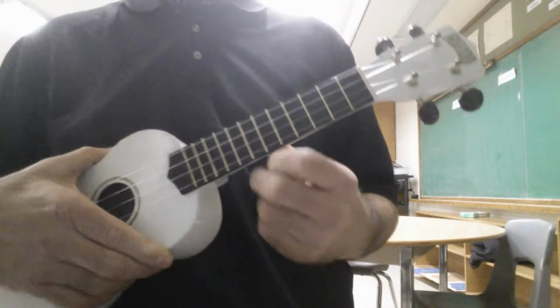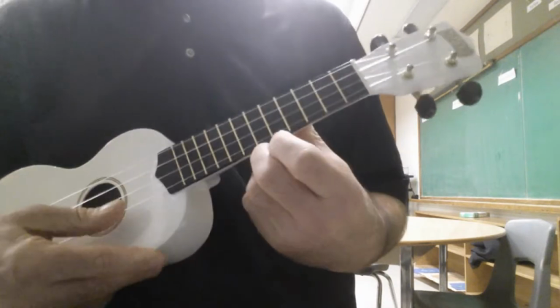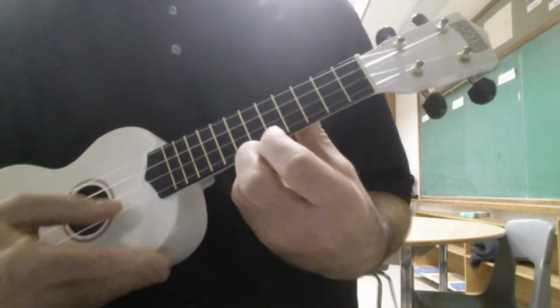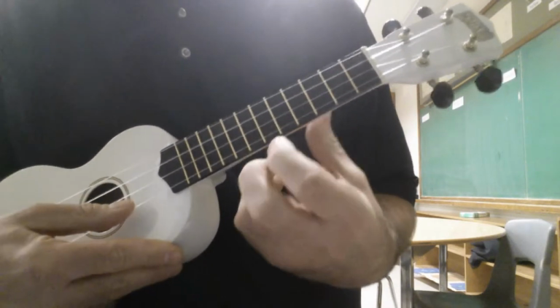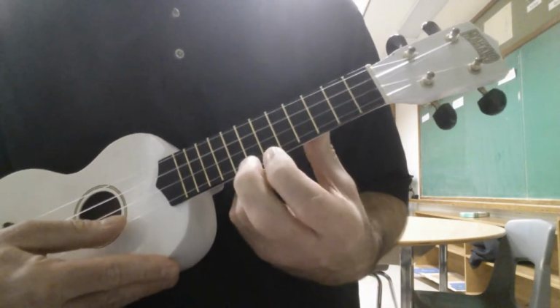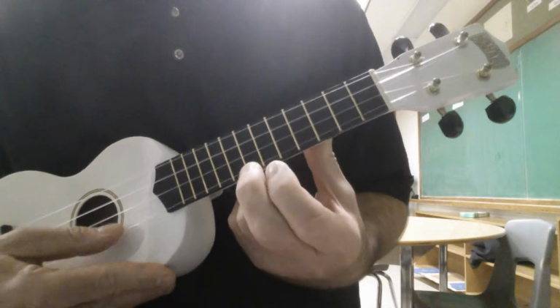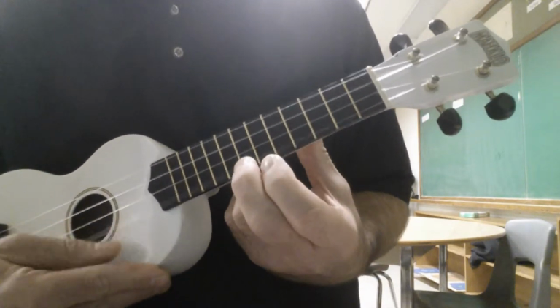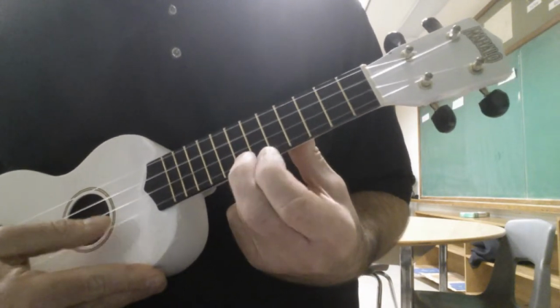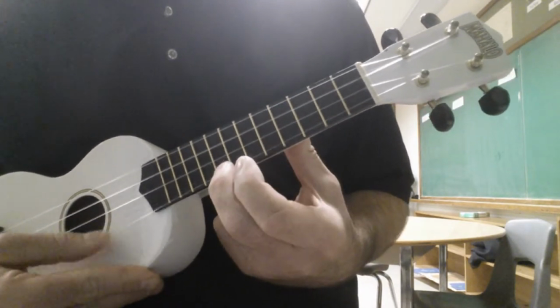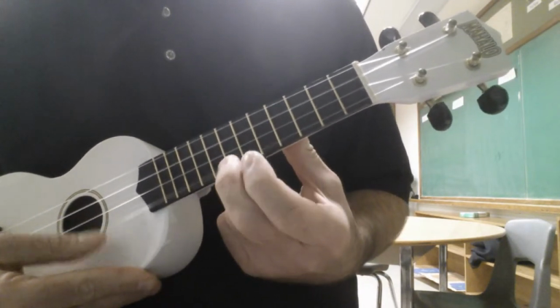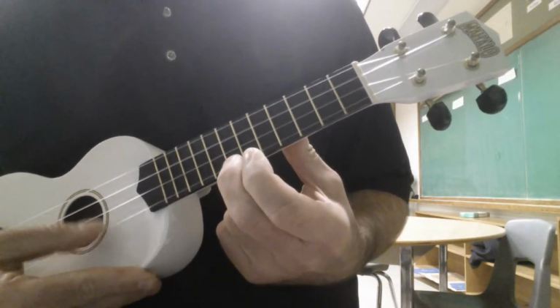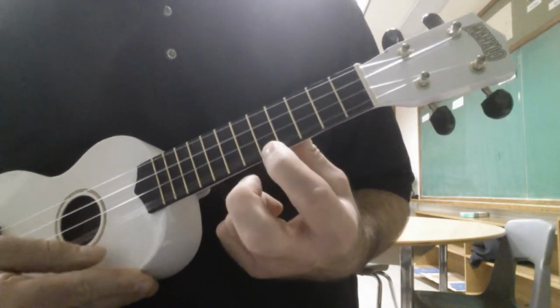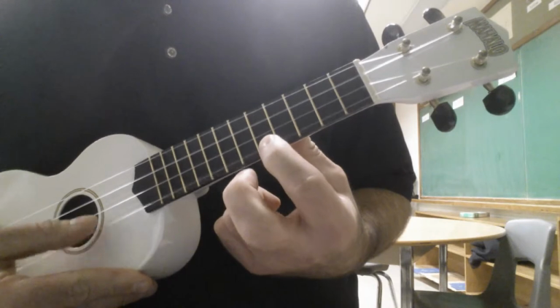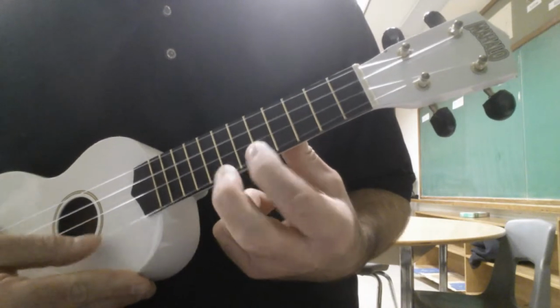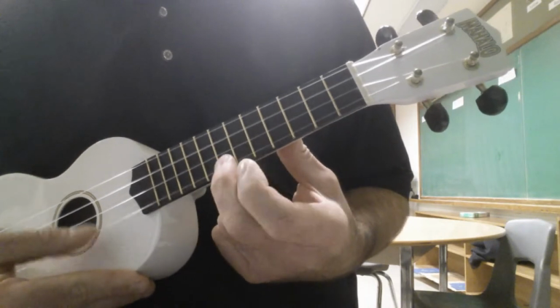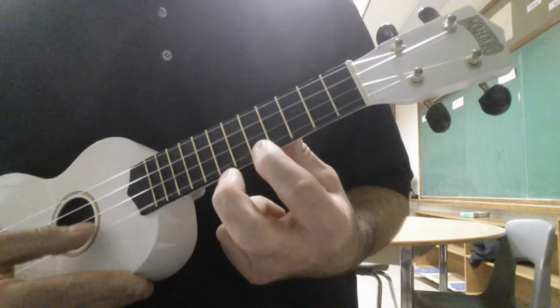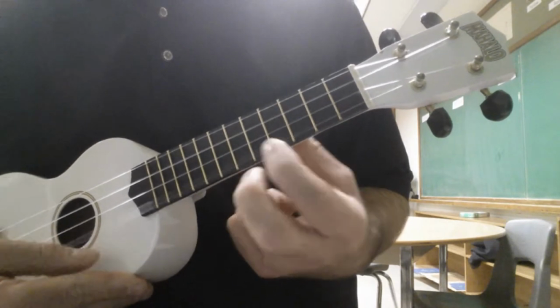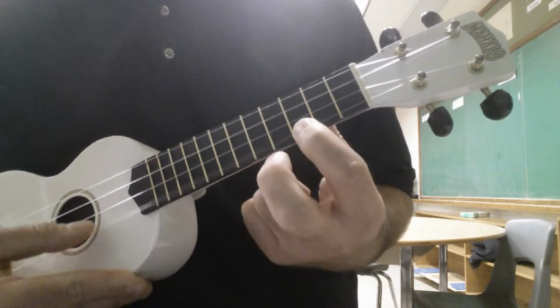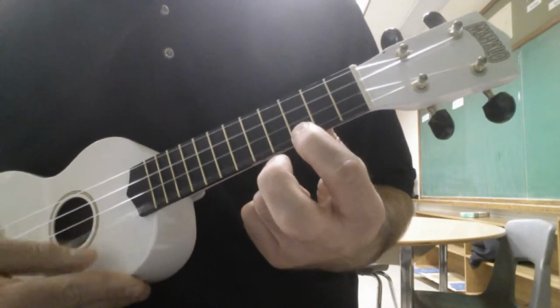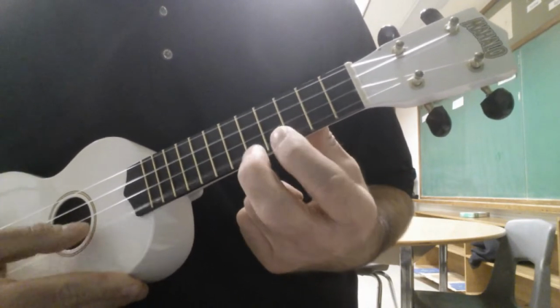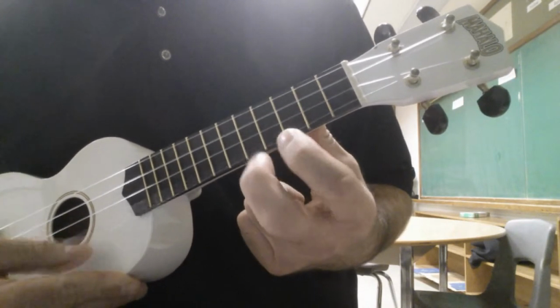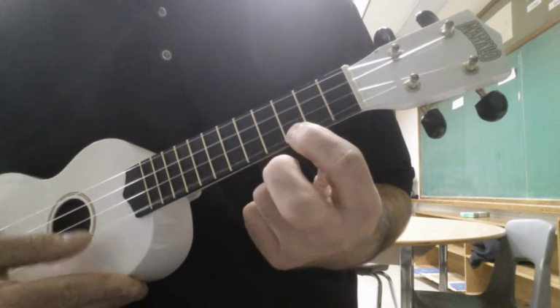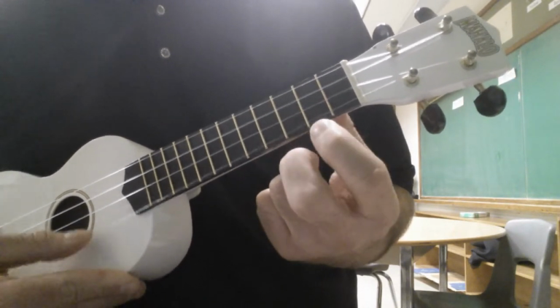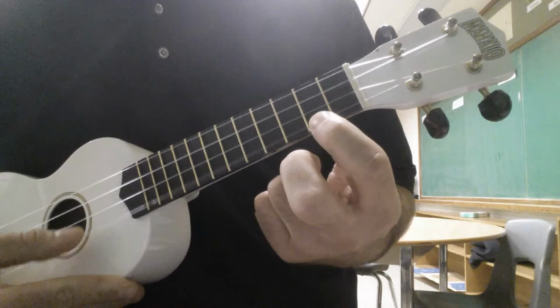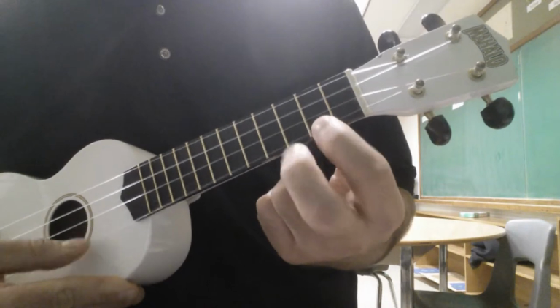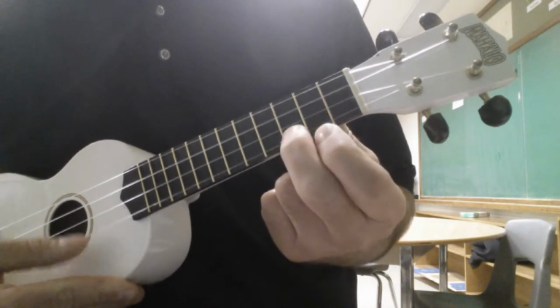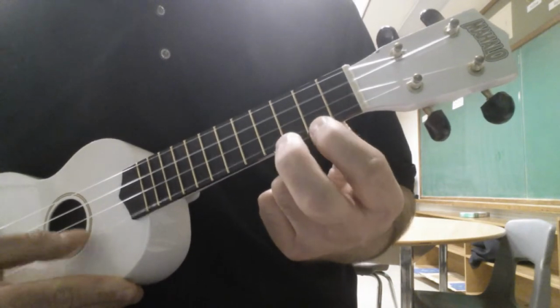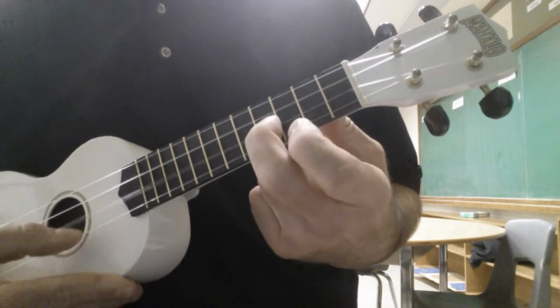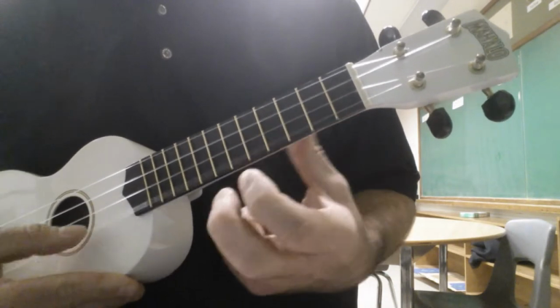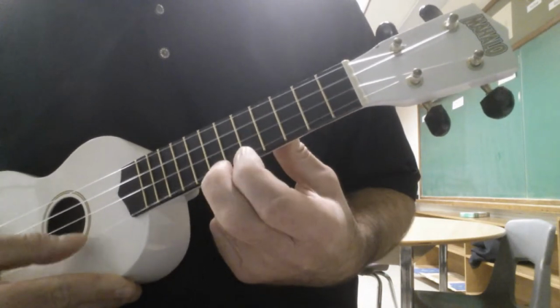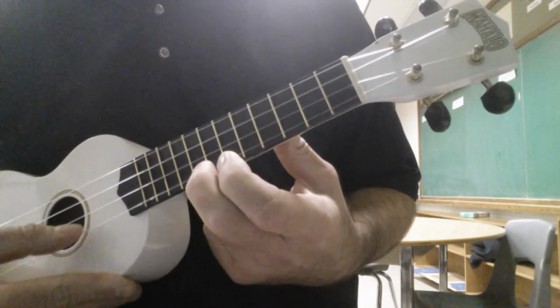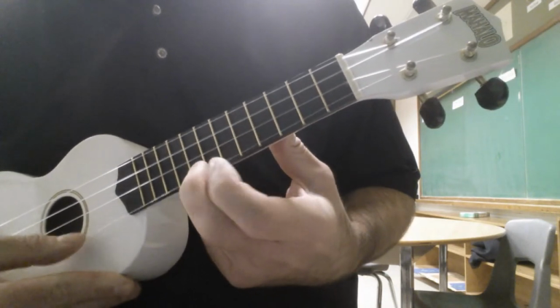Okay, so here it goes. And just repeat it.